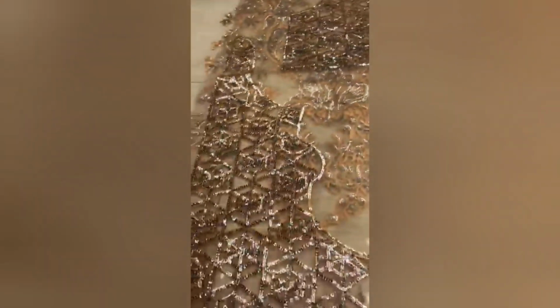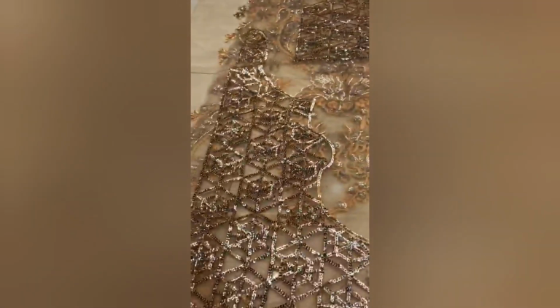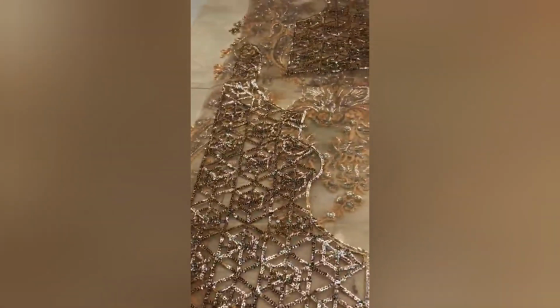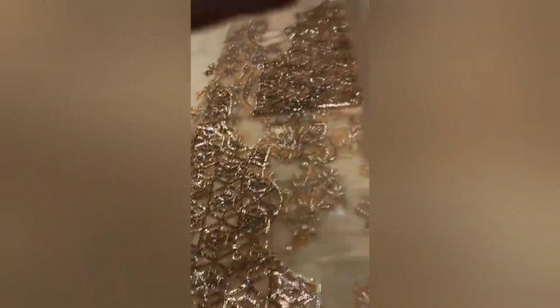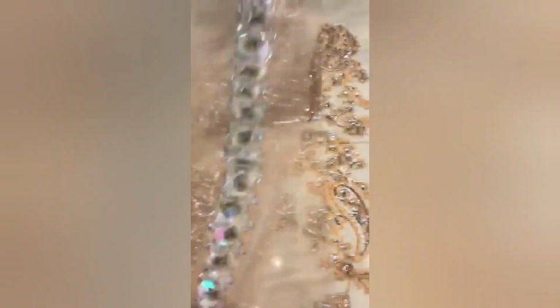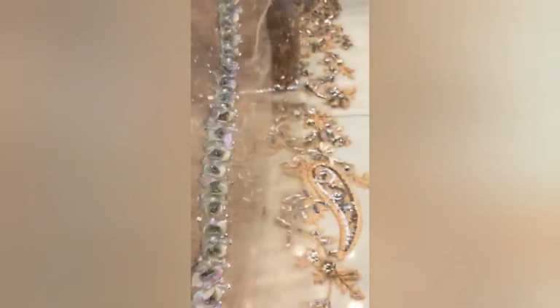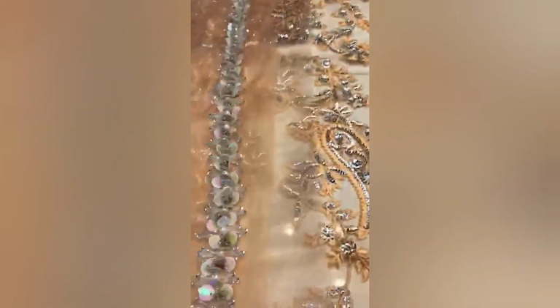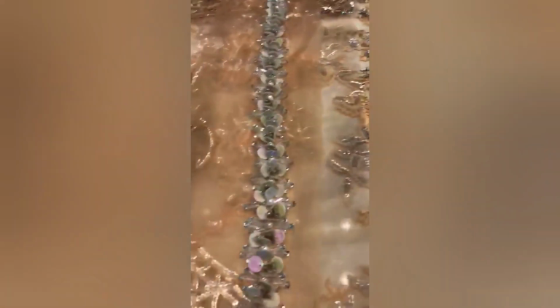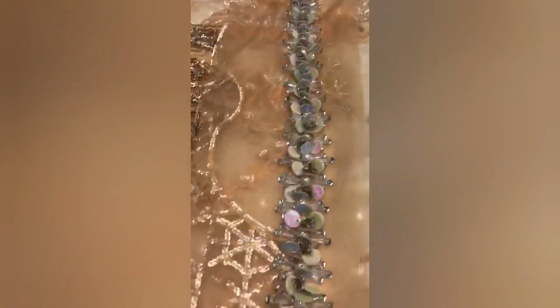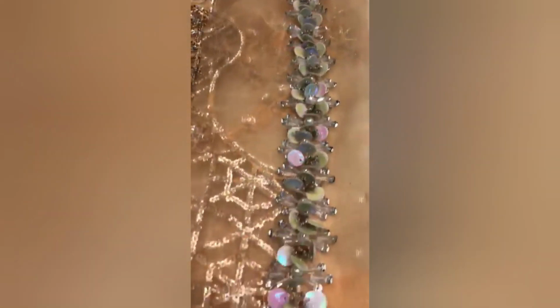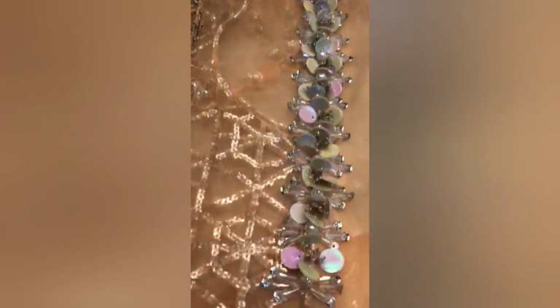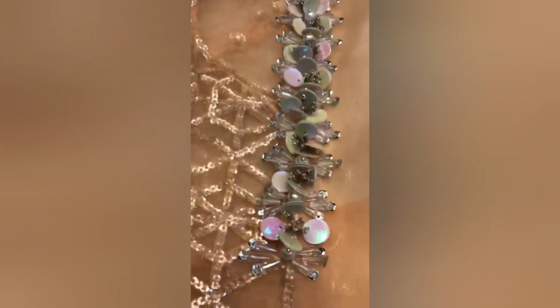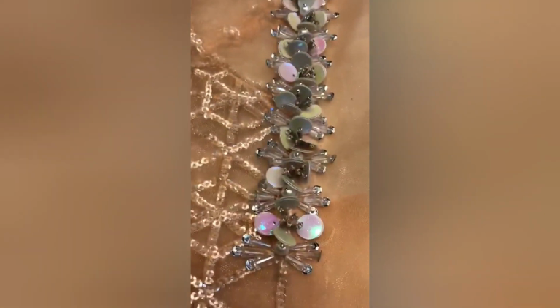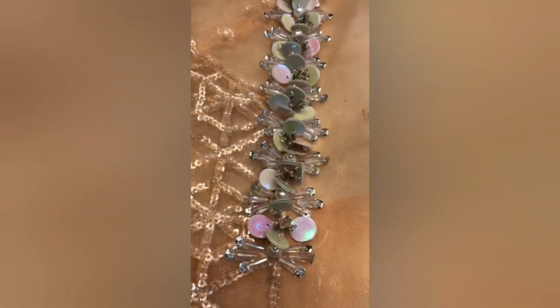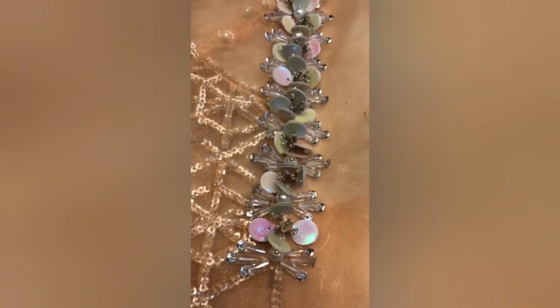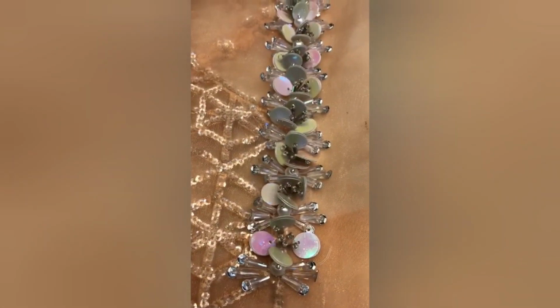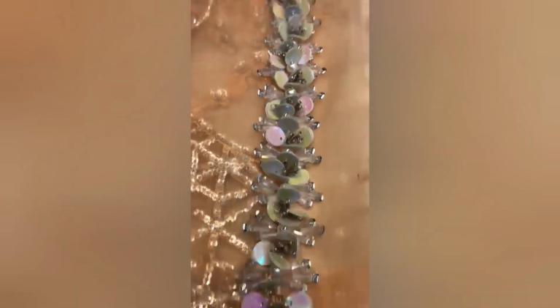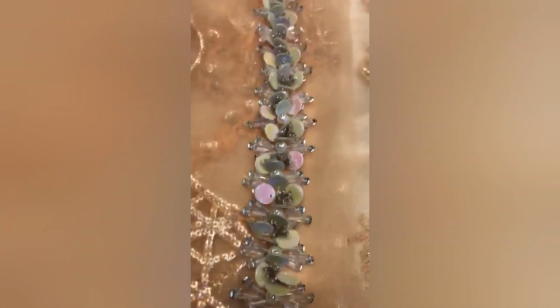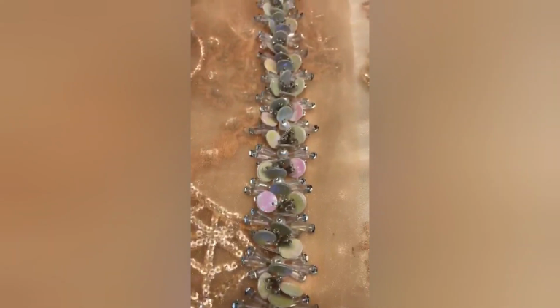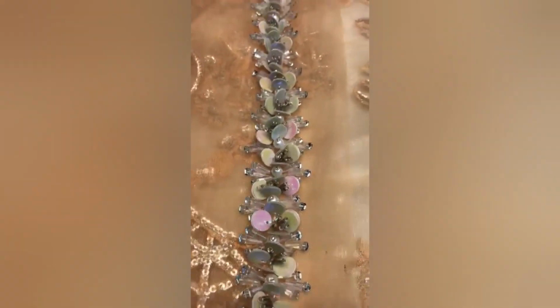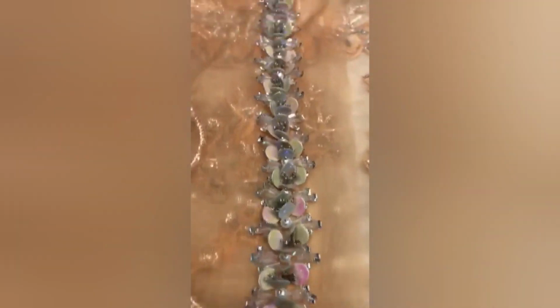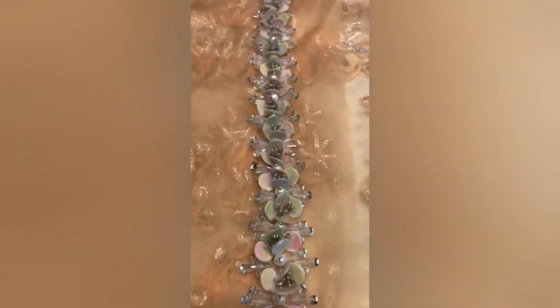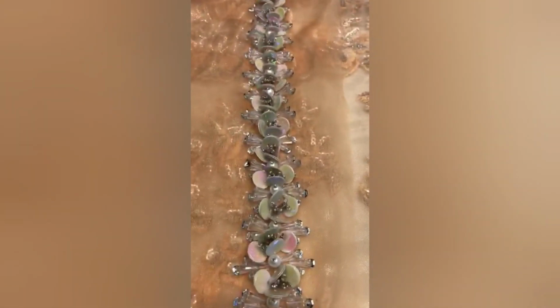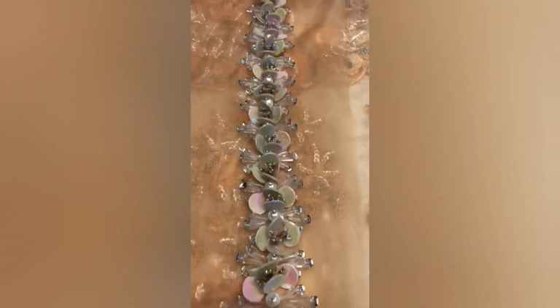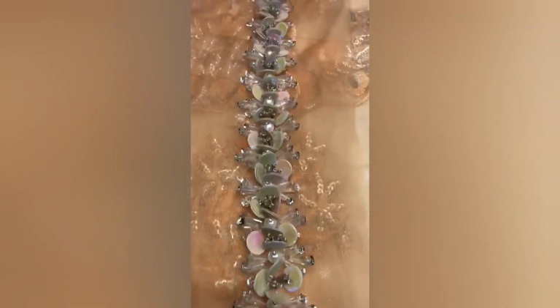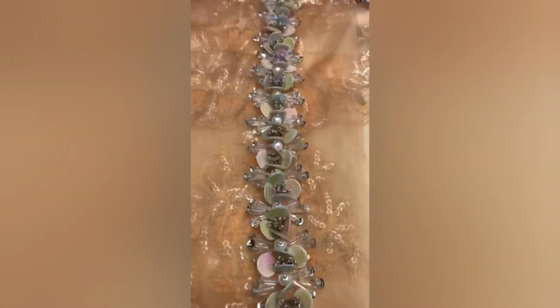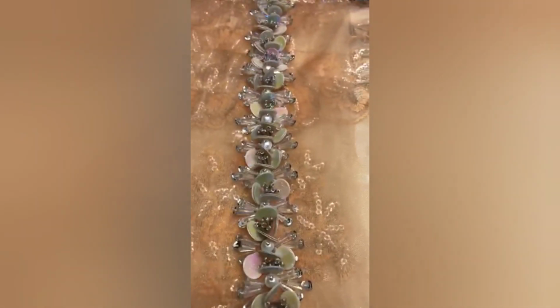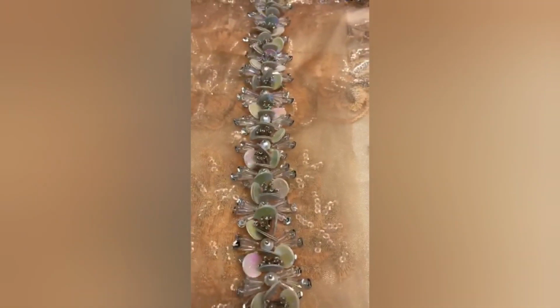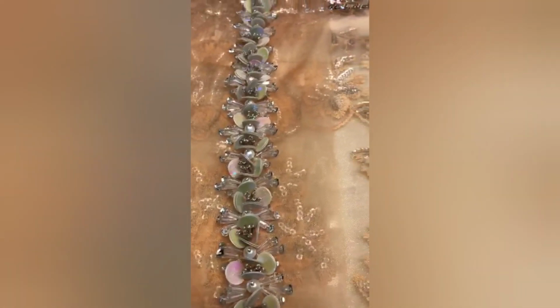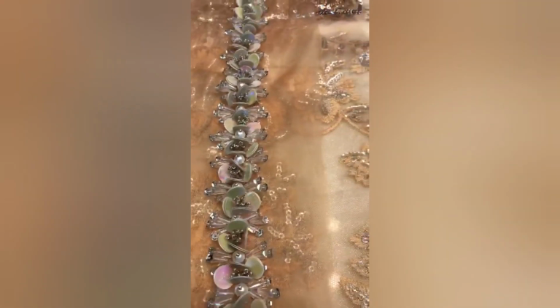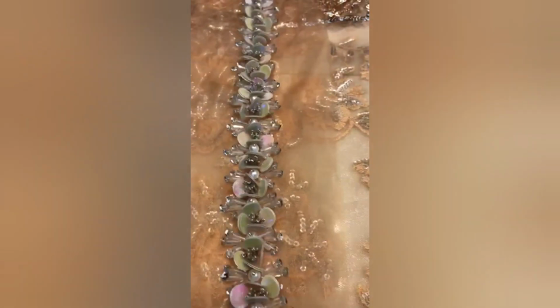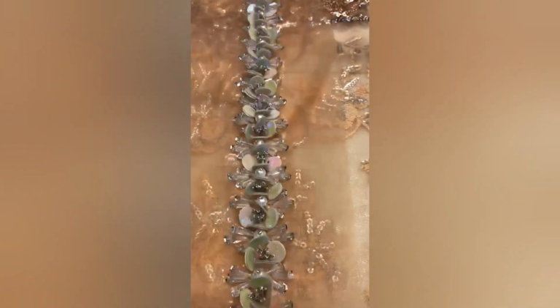This is the neckline. This is the original neckline. The same material and same product.